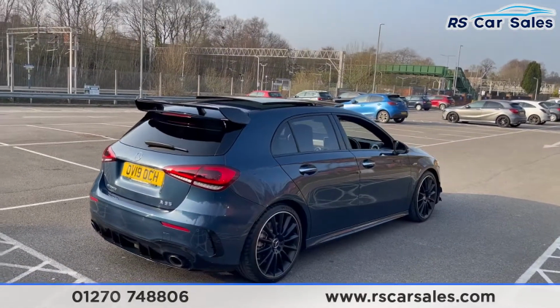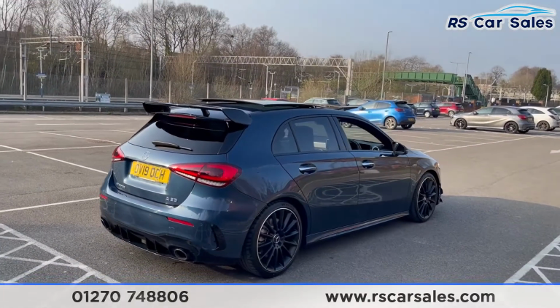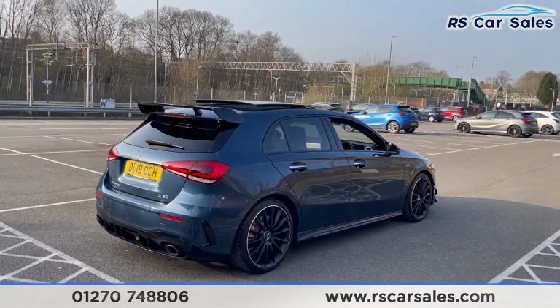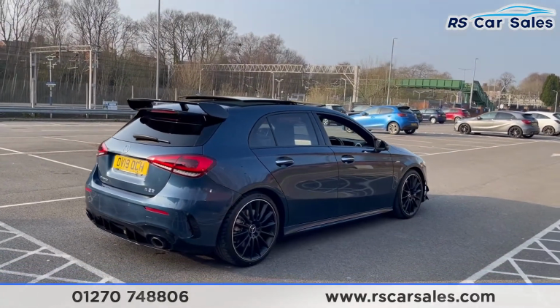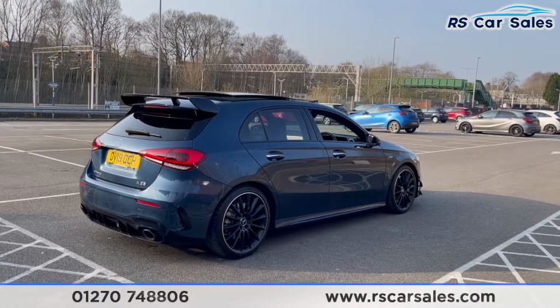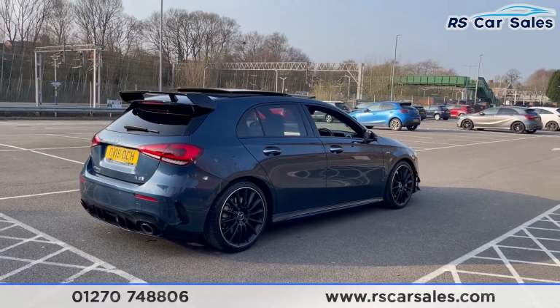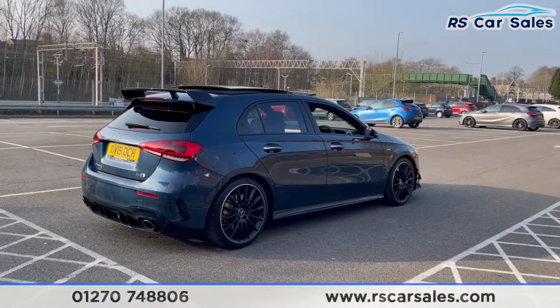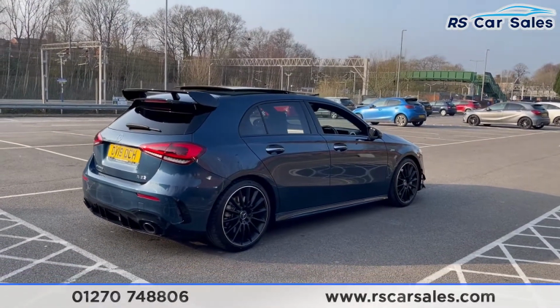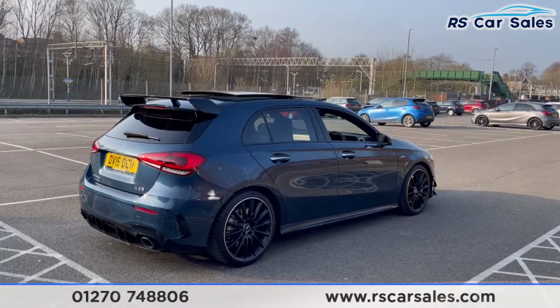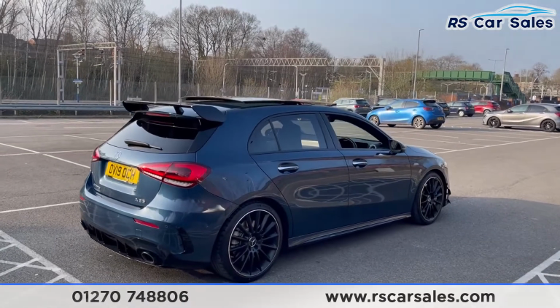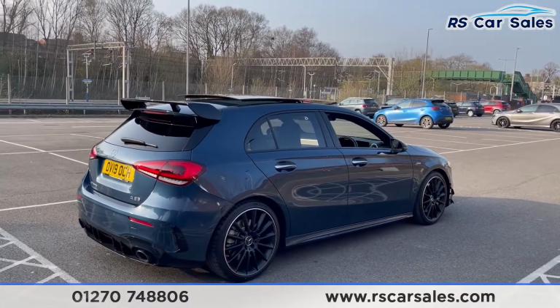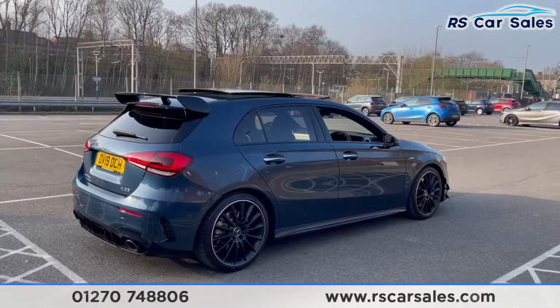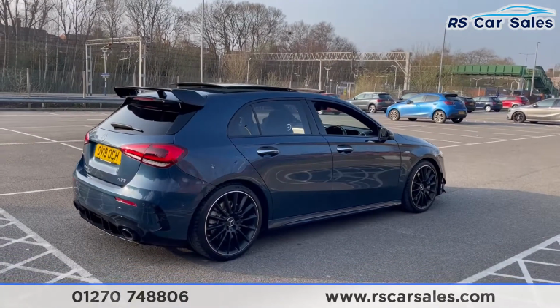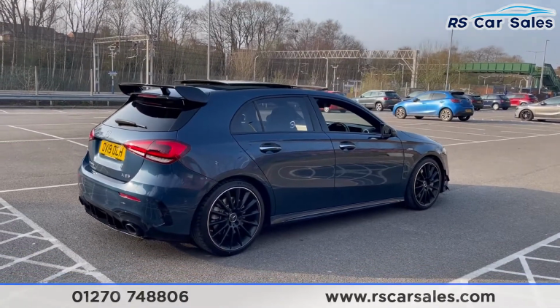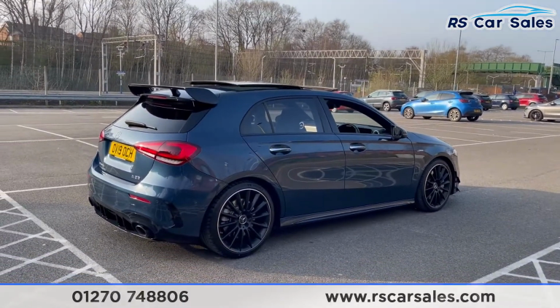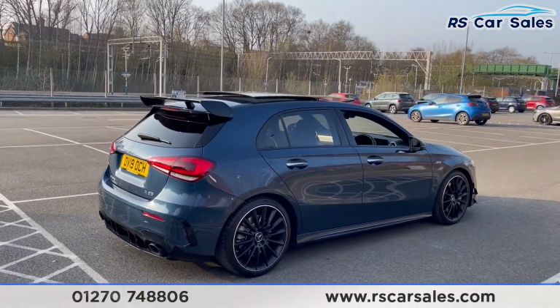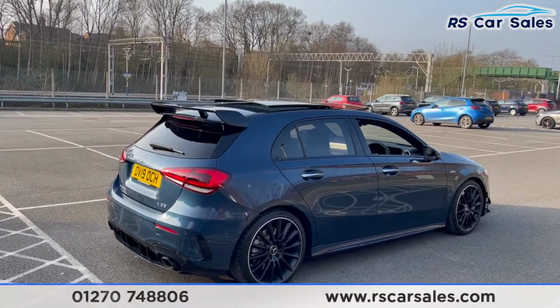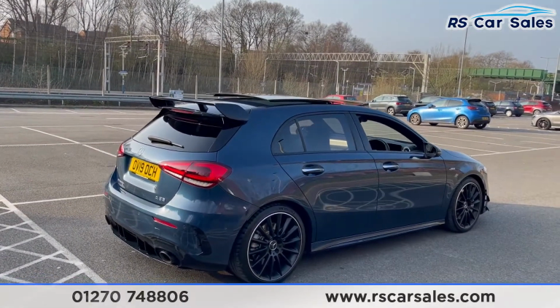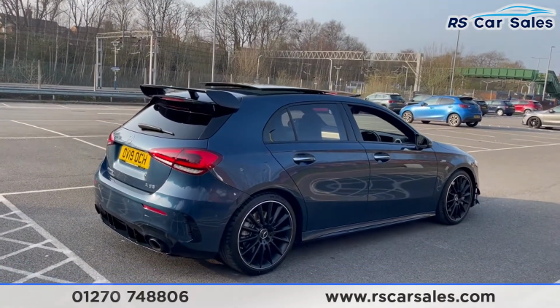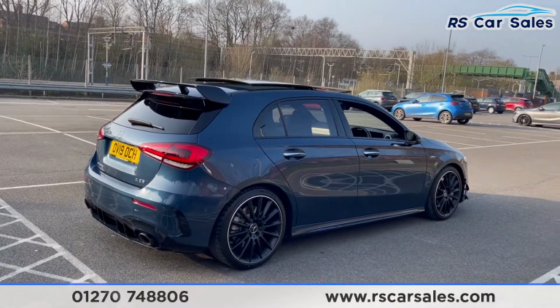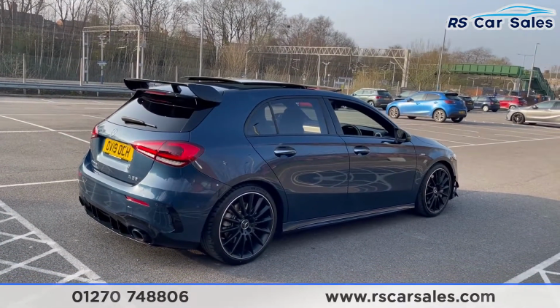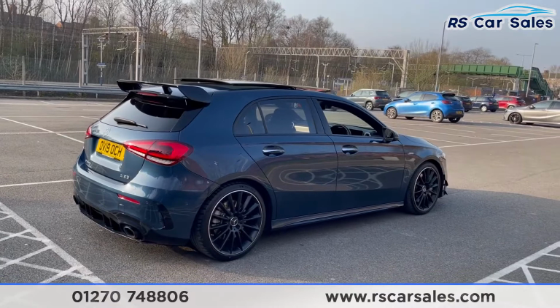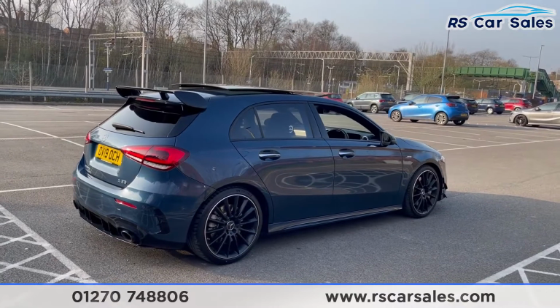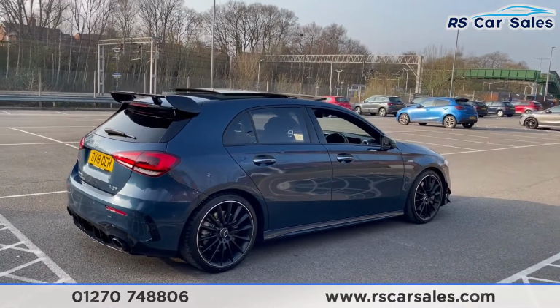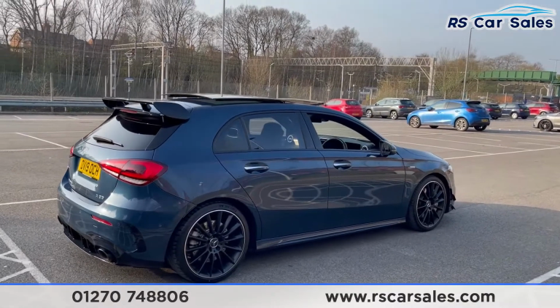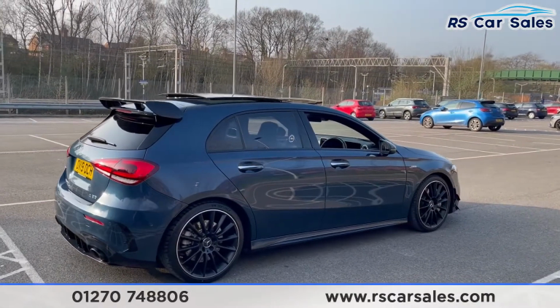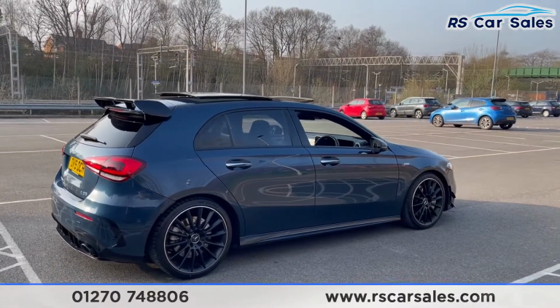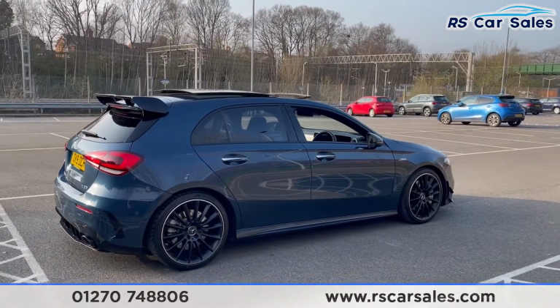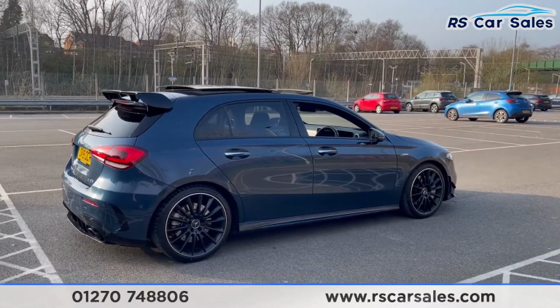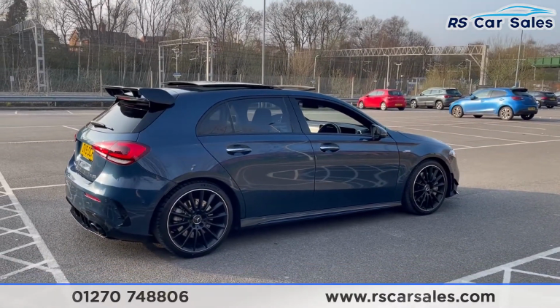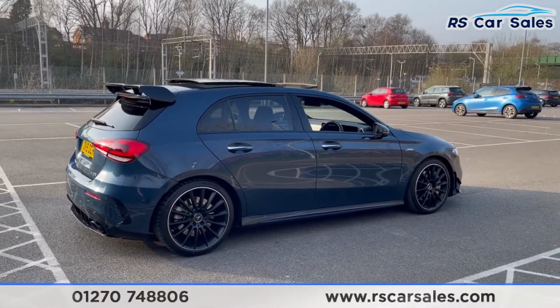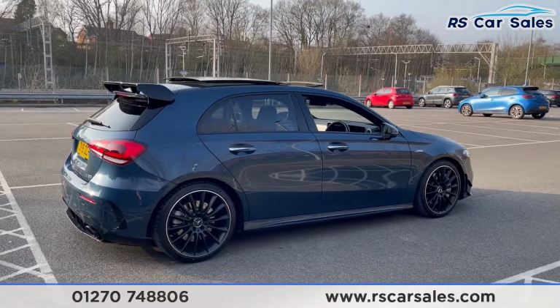There are lots of black accents on this vehicle, such as the black window trim, privacy glass on the rear, and the black rear spoiler. This vehicle is free from any major marks, dents or scratches, and the rear looks superb from every angle.